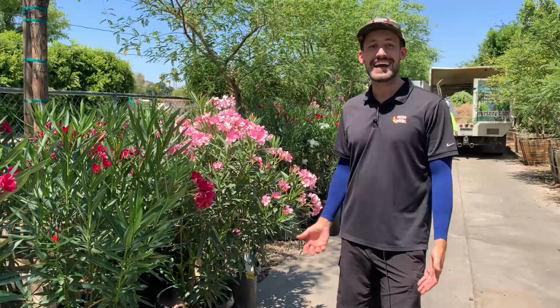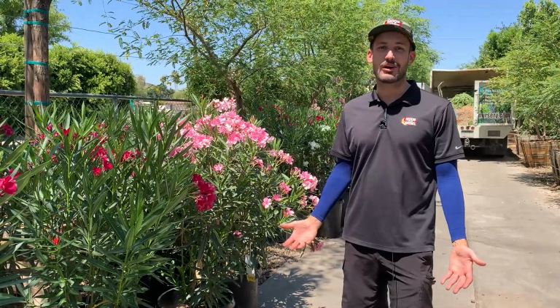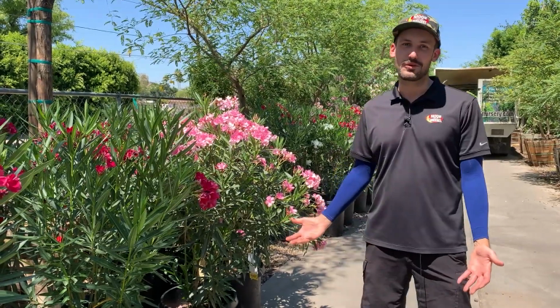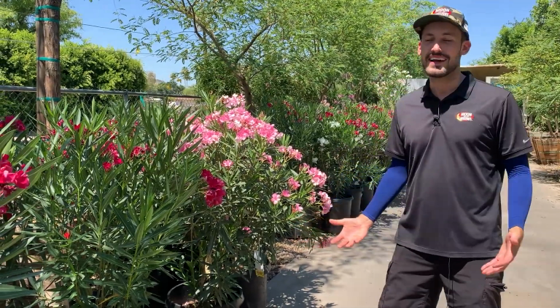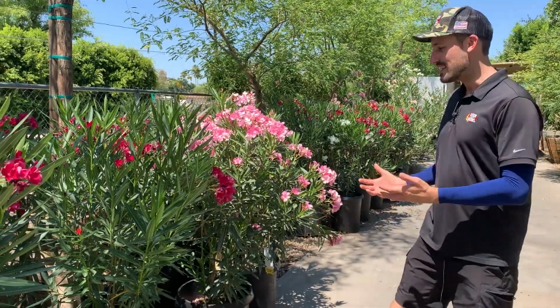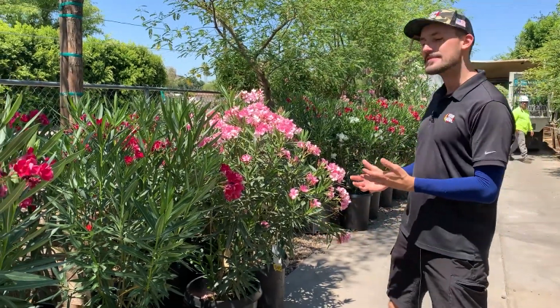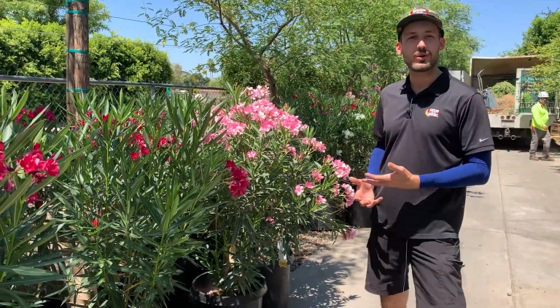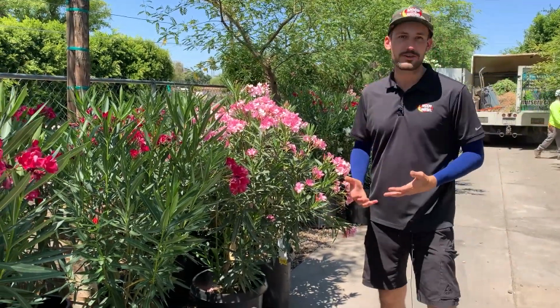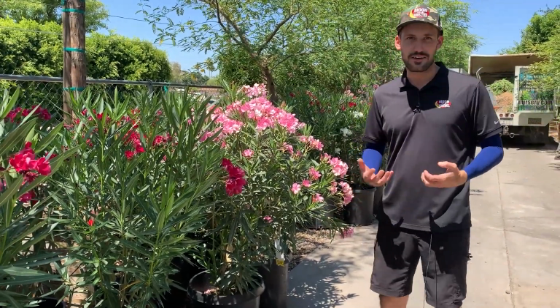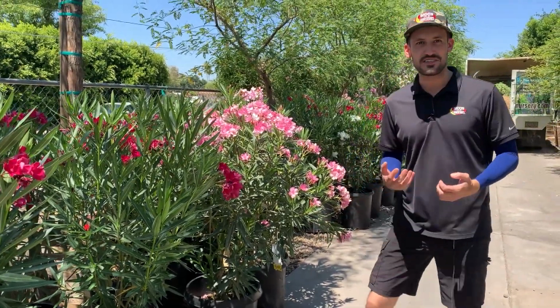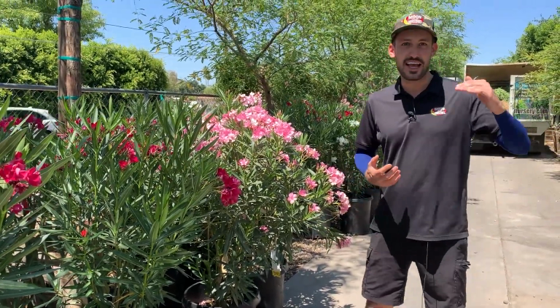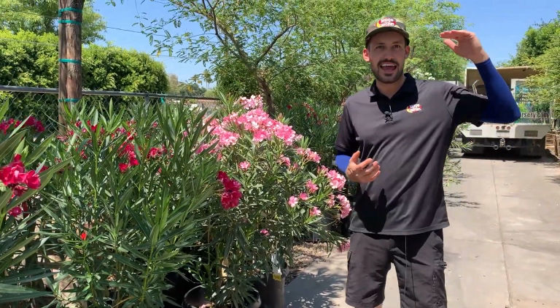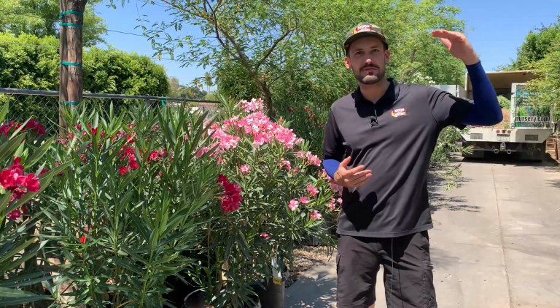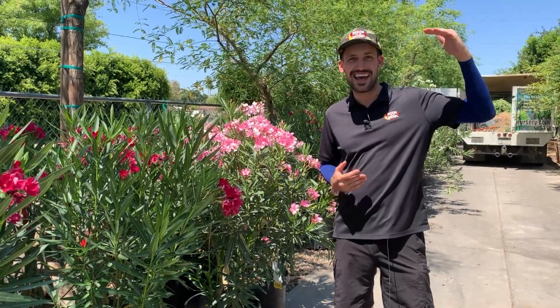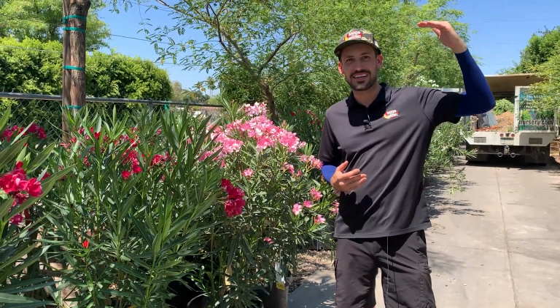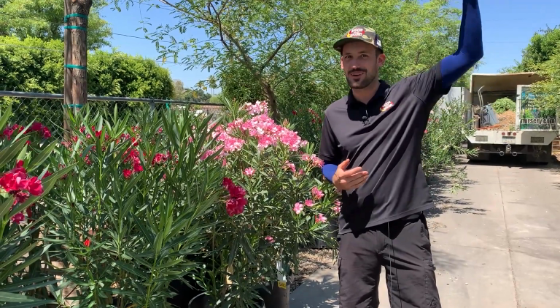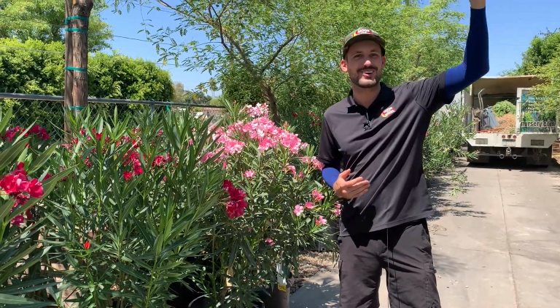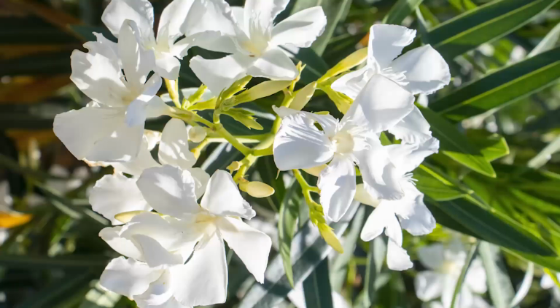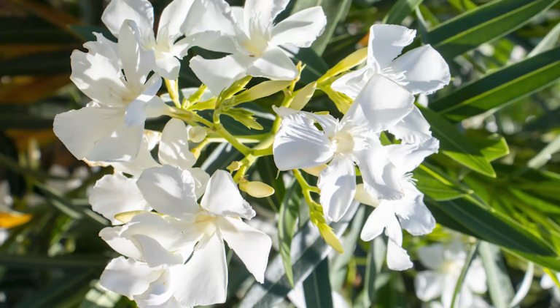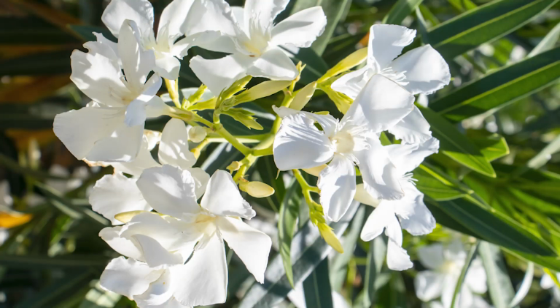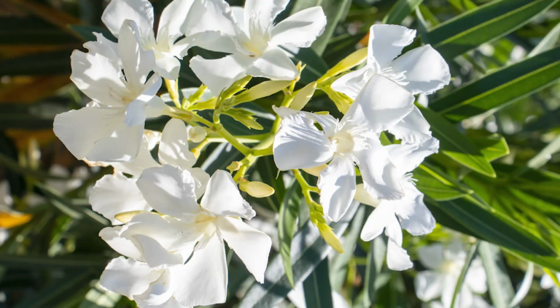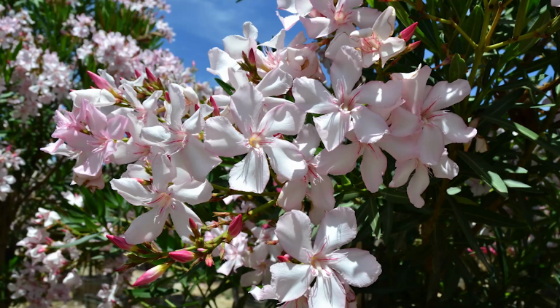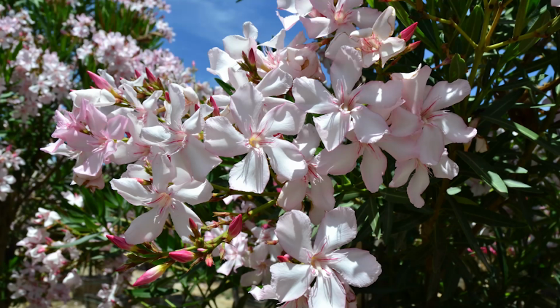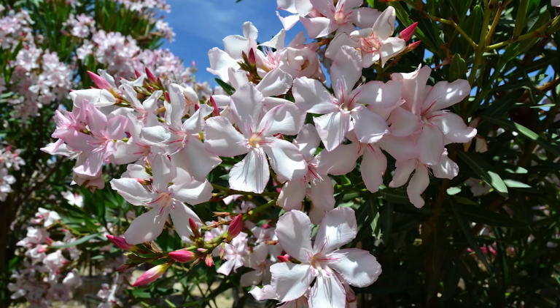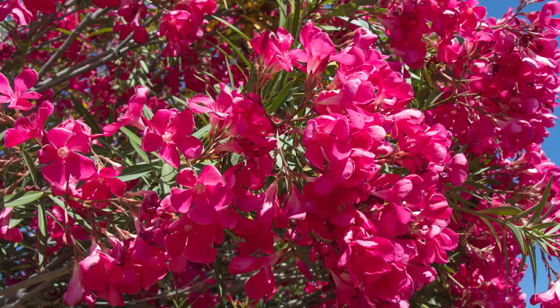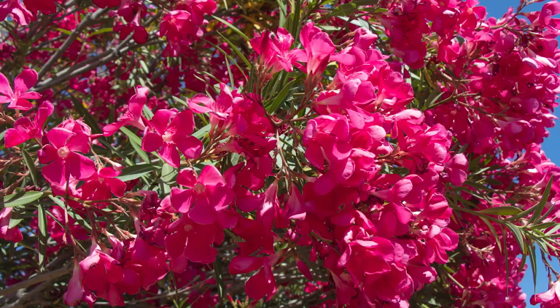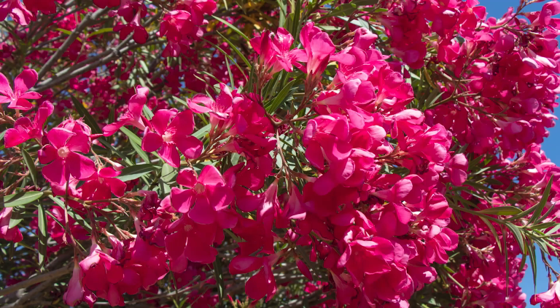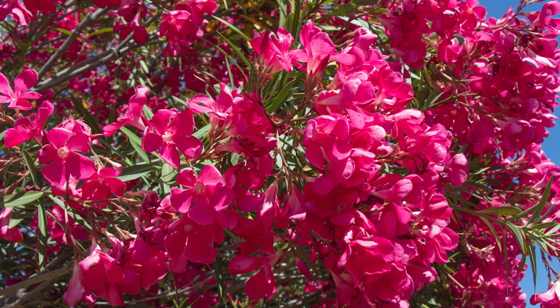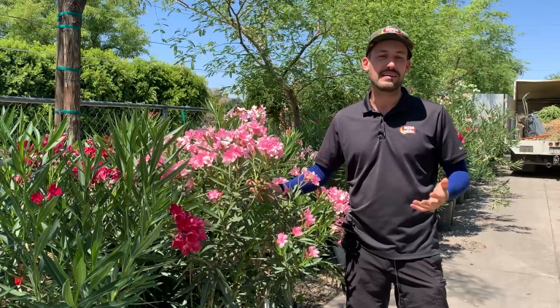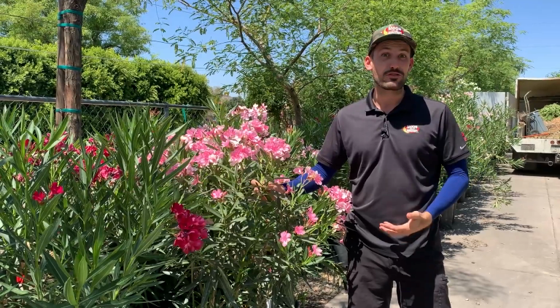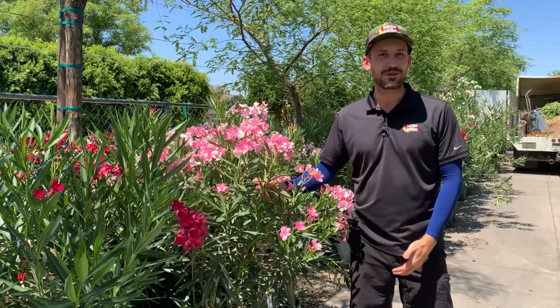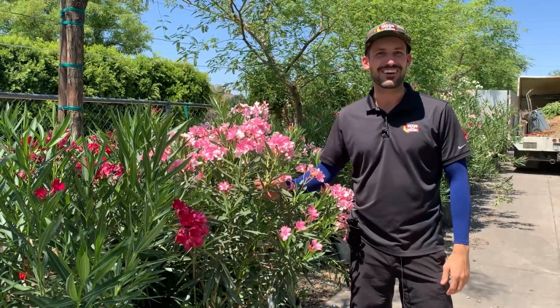Hey guys, it's Mars at the Moon here. I'm standing next to our Oleander Standard Hedges. These guys can get anywhere from 10 feet to 20 feet tall. You can come out here and we'll teach you a little bit more about how to take care of them, water them, and make sure they grow in your yard right.